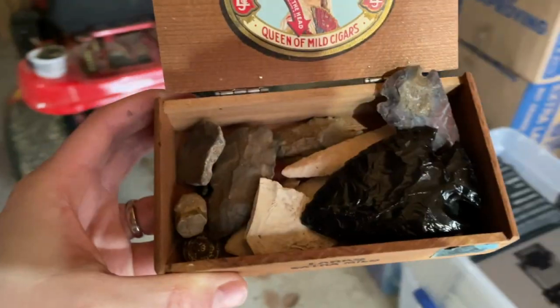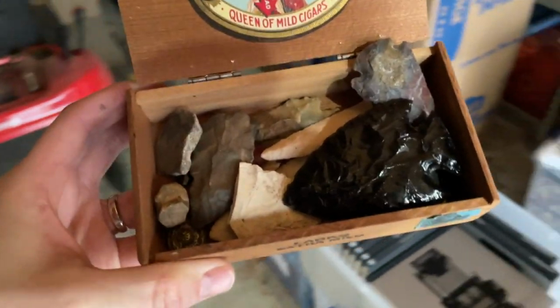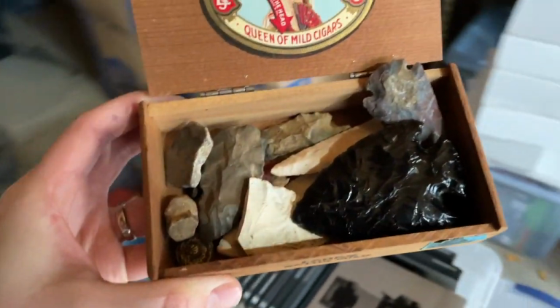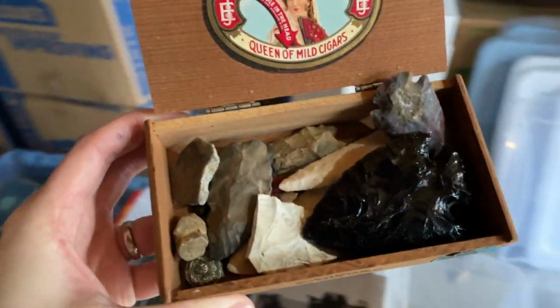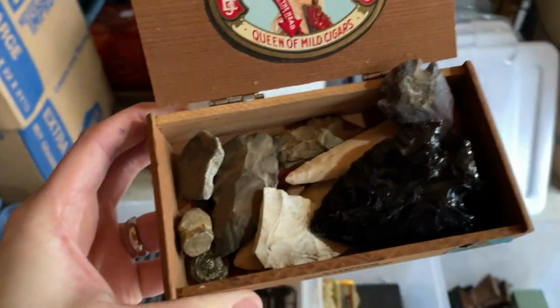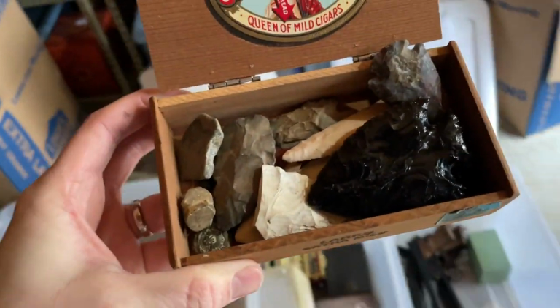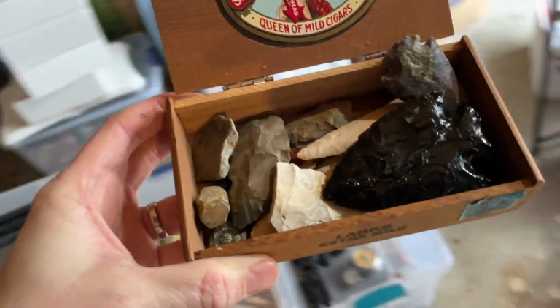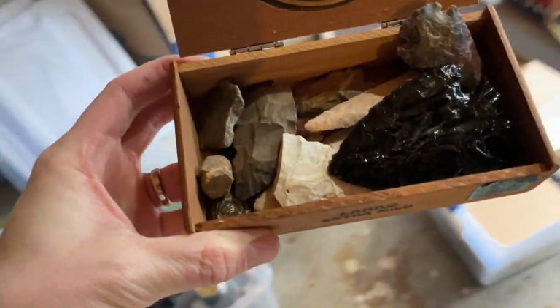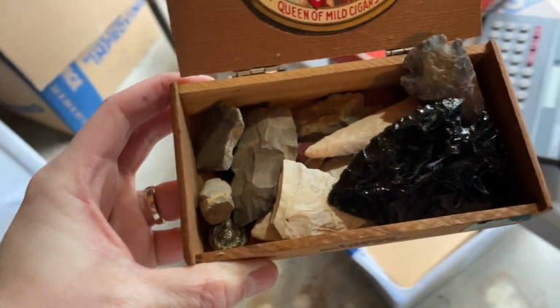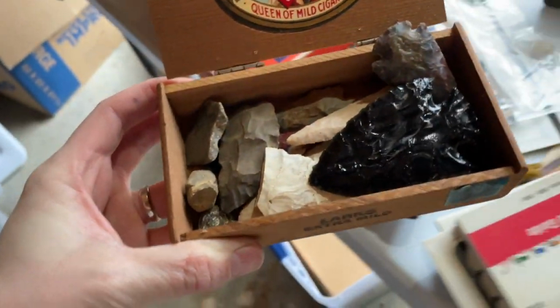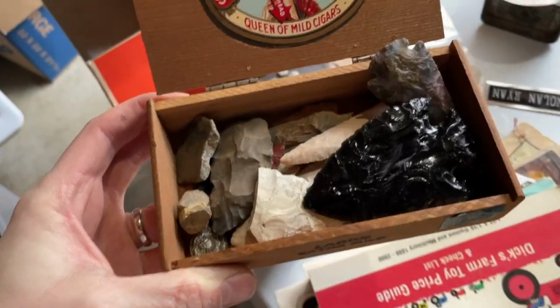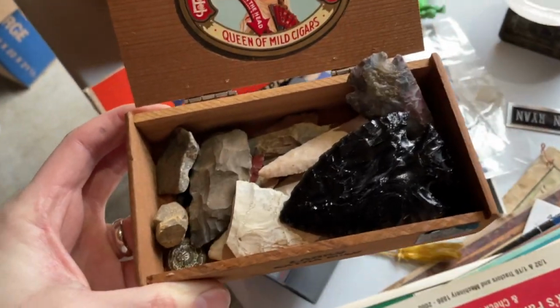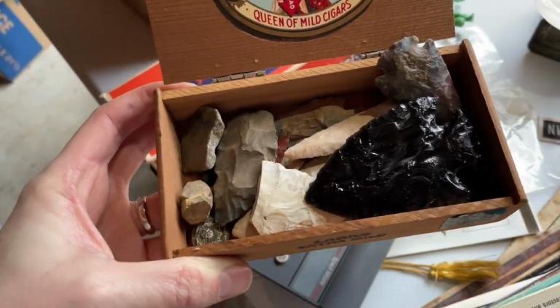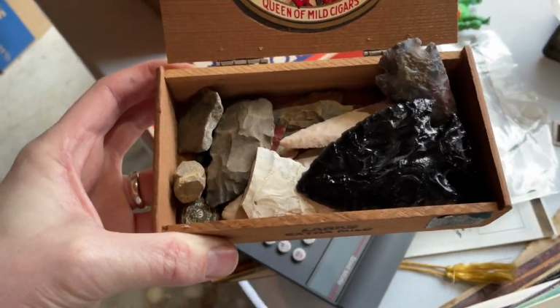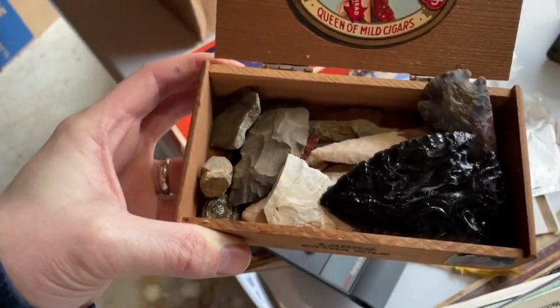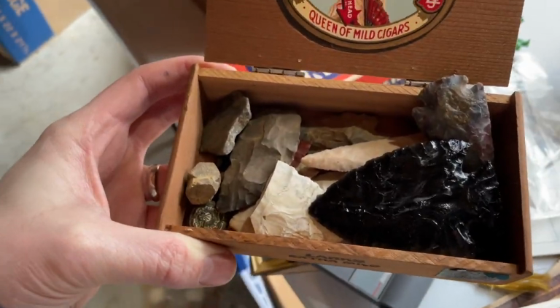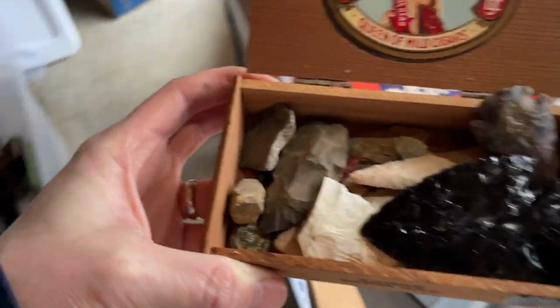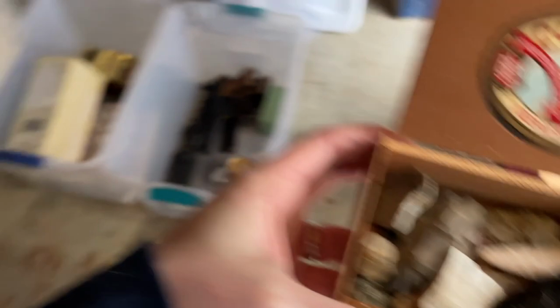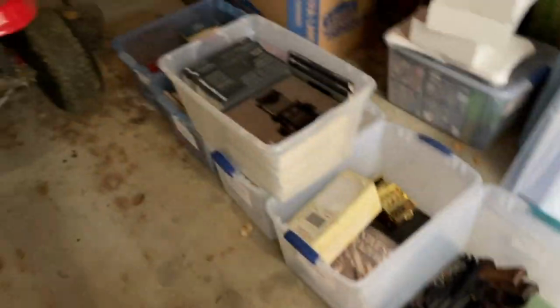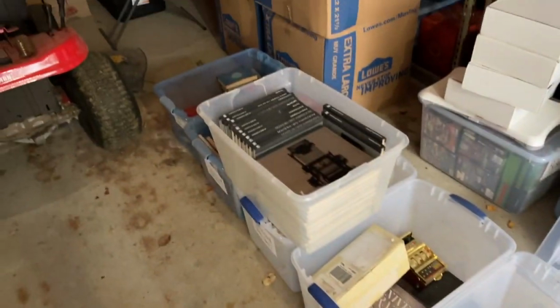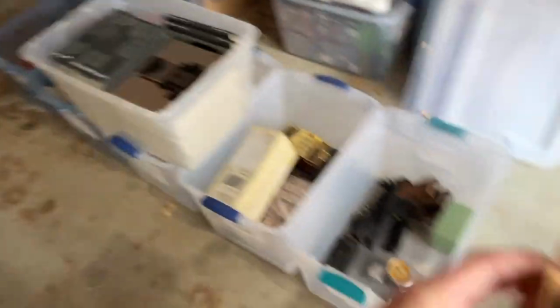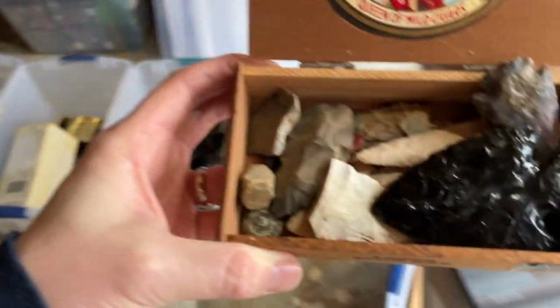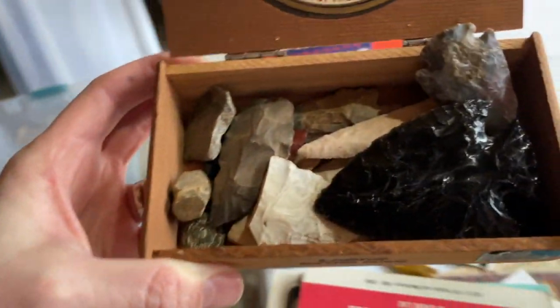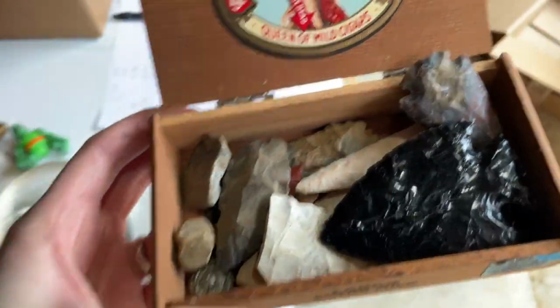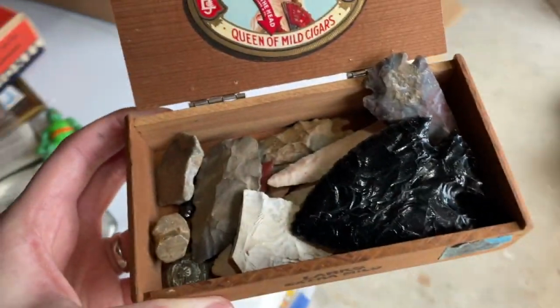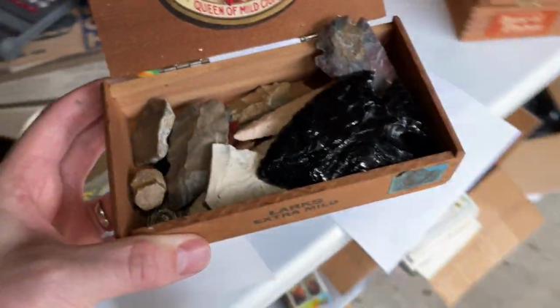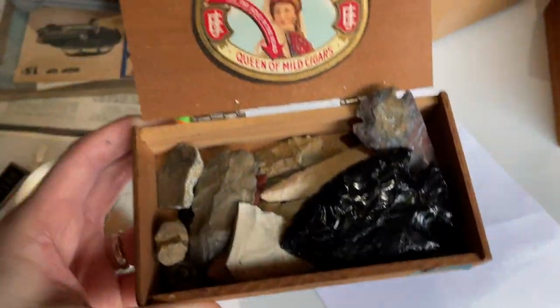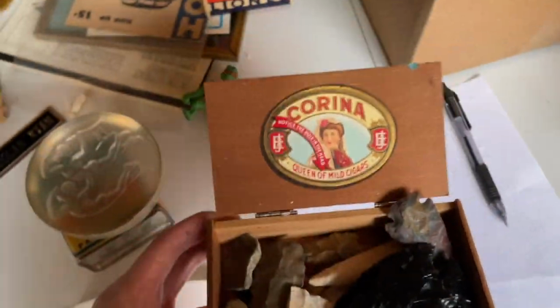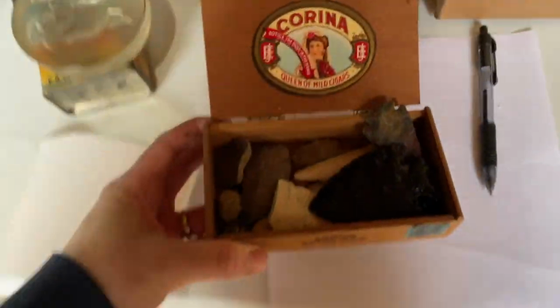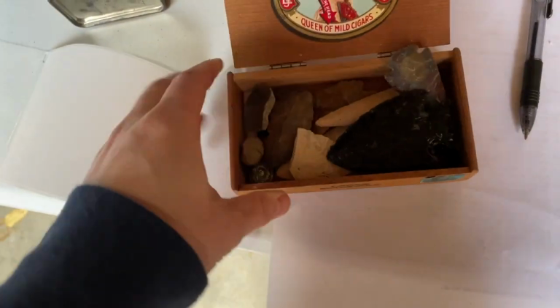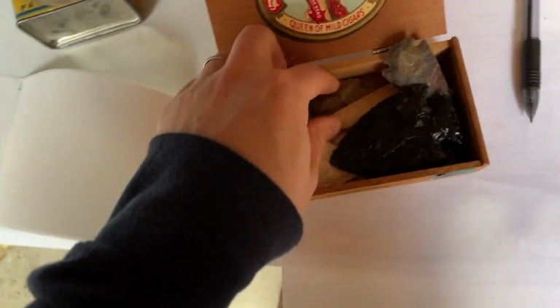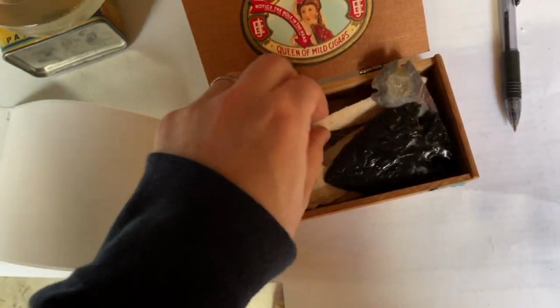Just found a full collection of crazy-looking arrowheads. They look amazing. Let us know in the comments if you see anything interesting or have tips on what to look for. We could reference the old price guide that Ron had.